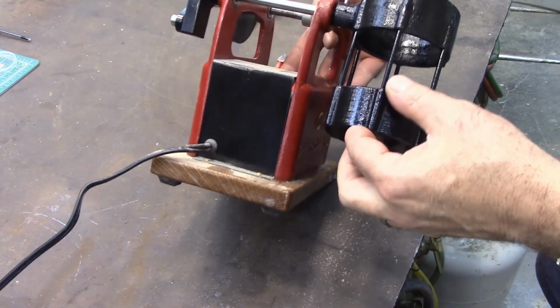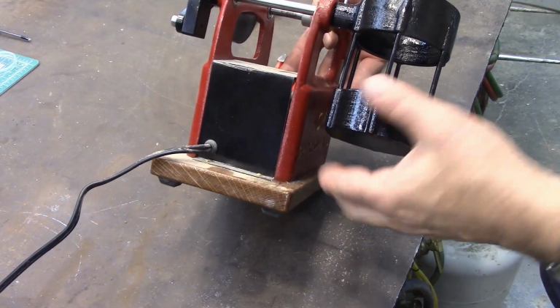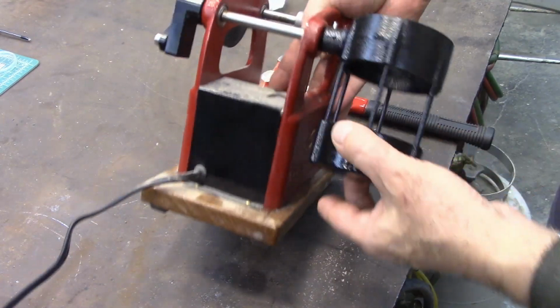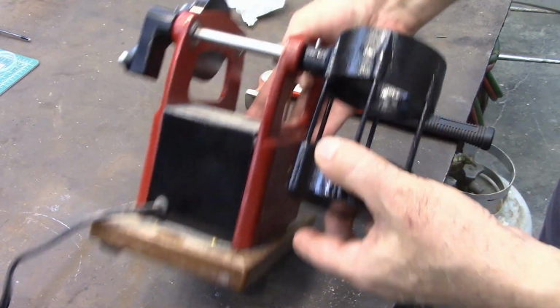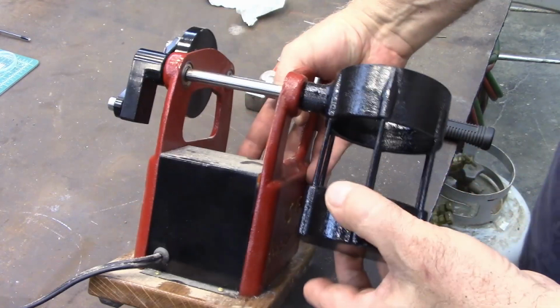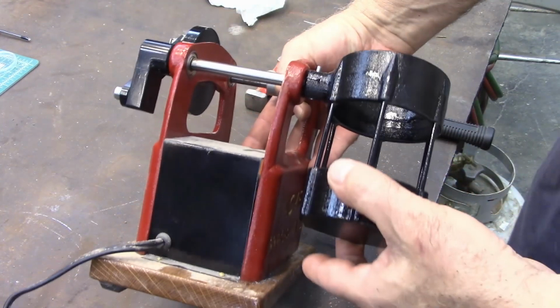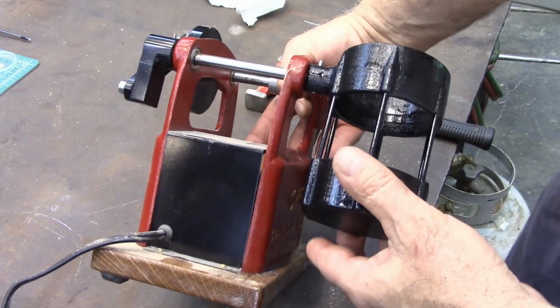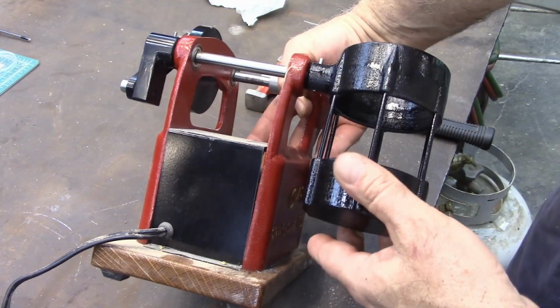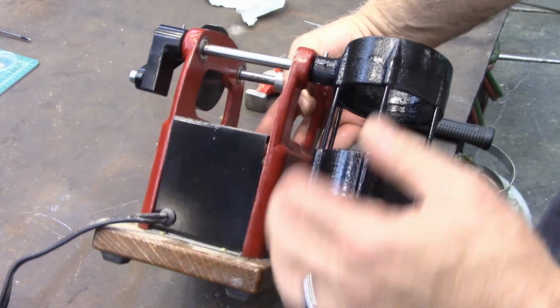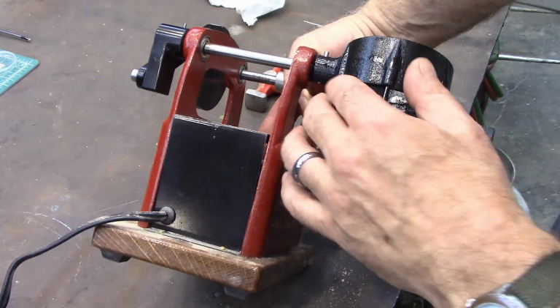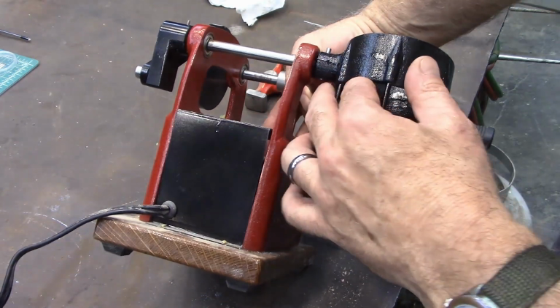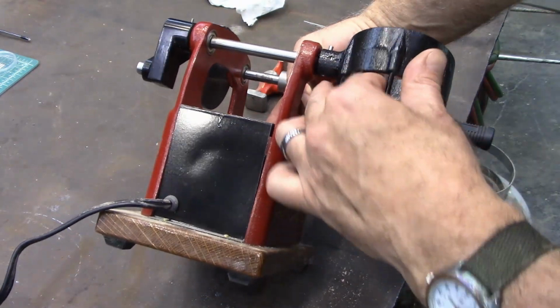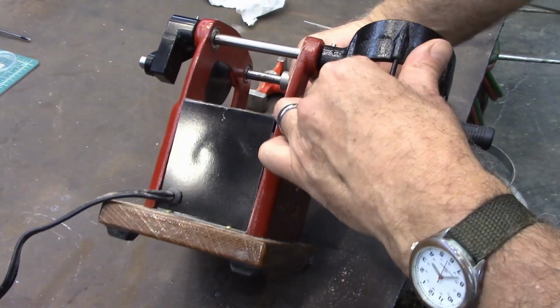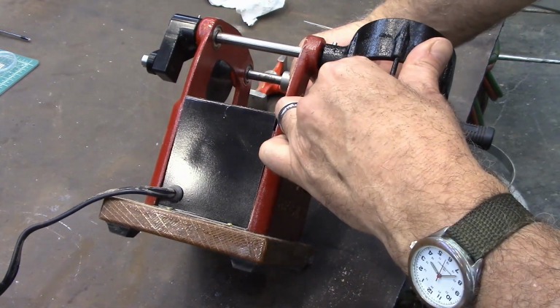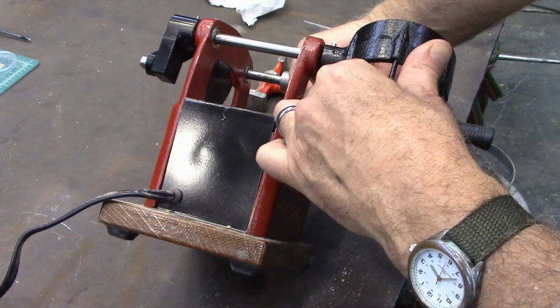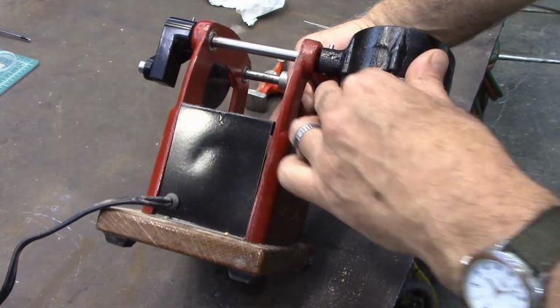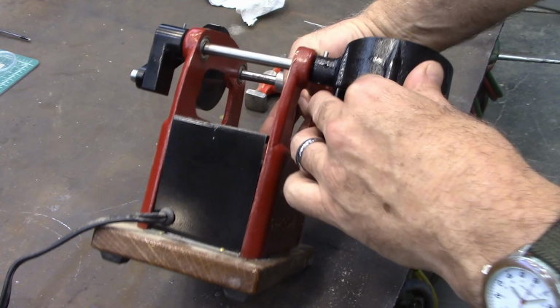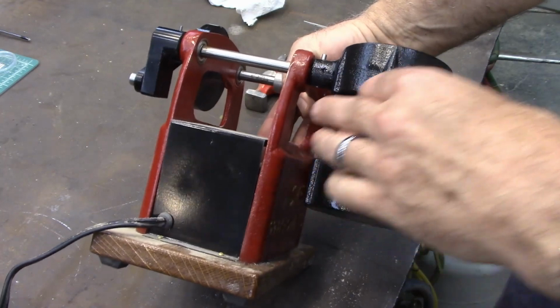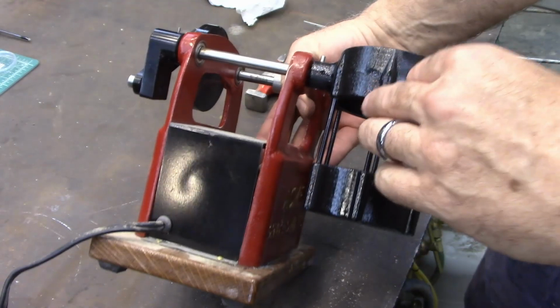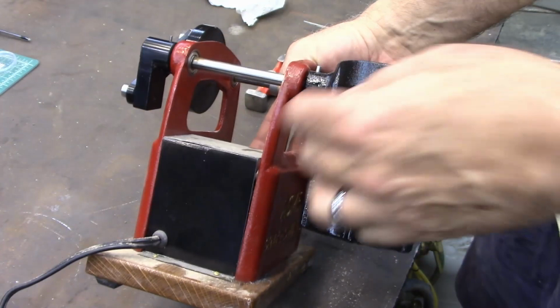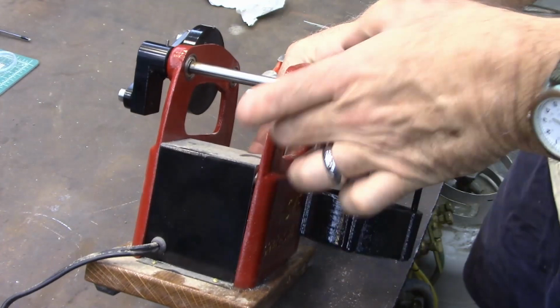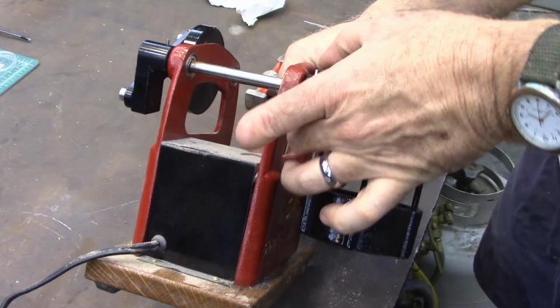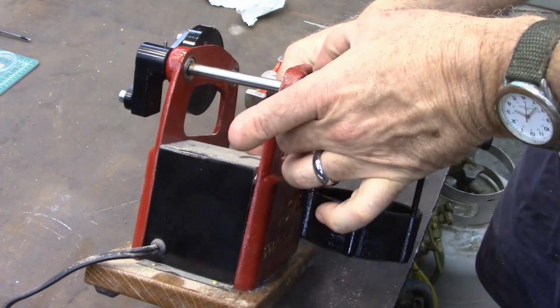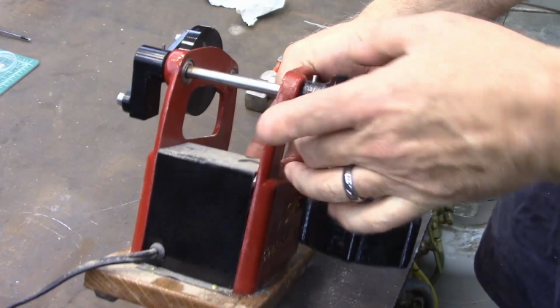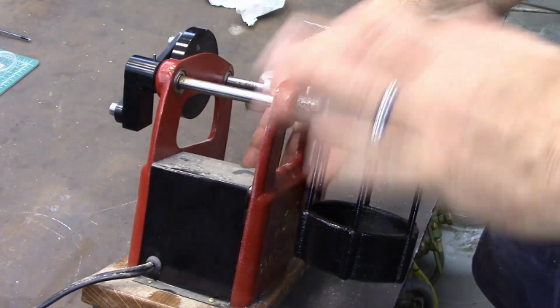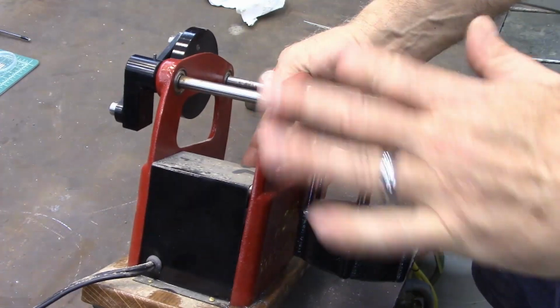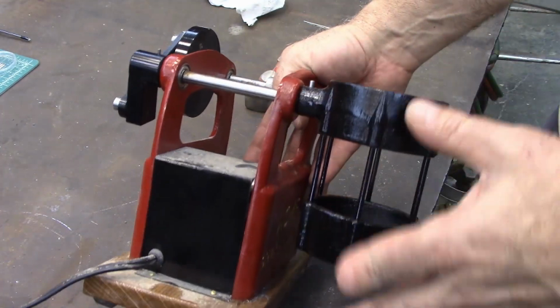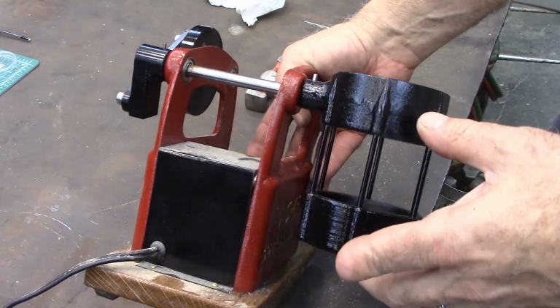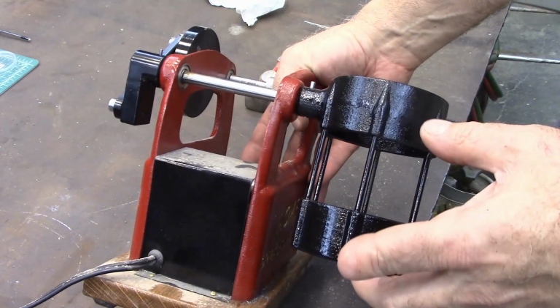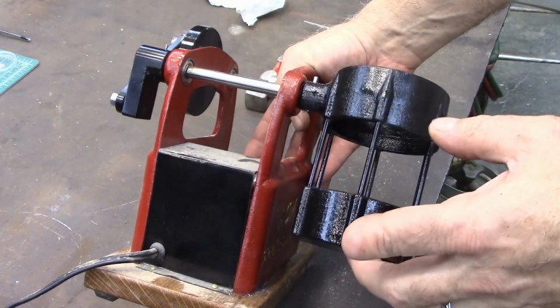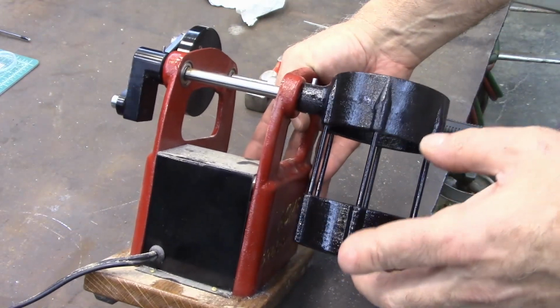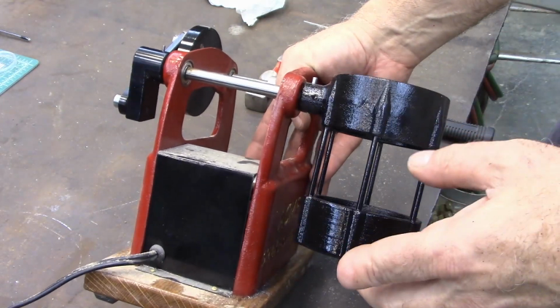Now normally you would want a little bit of the pin sticking out the bottom. But this is so long, I'm happy with the way that is.